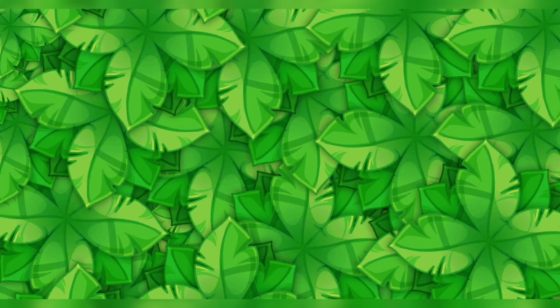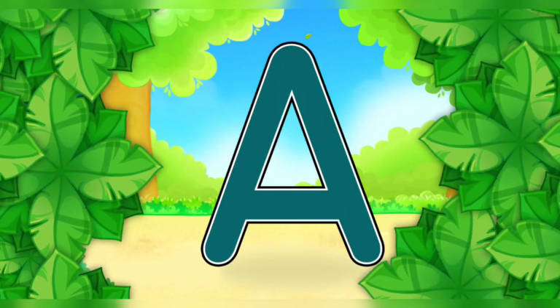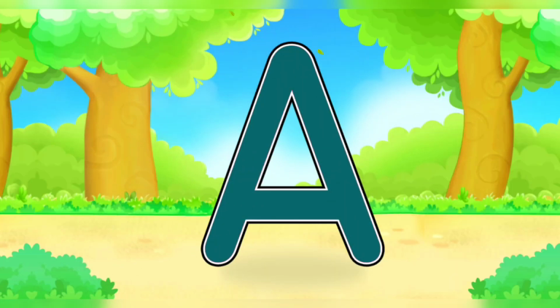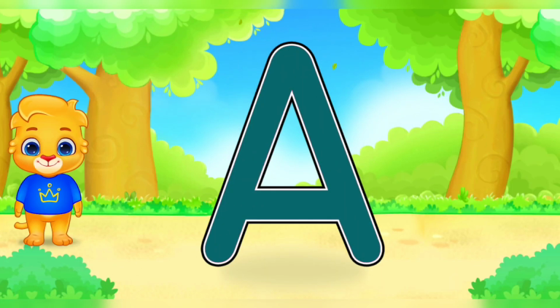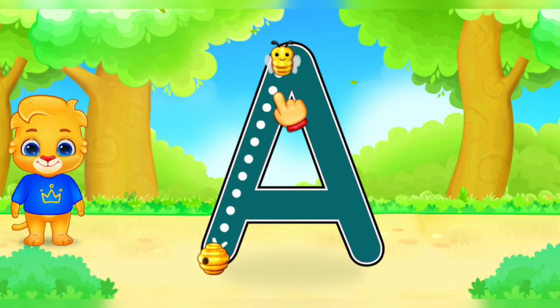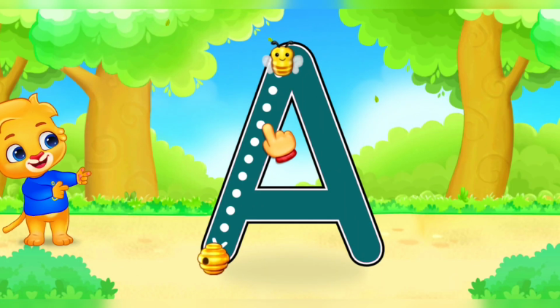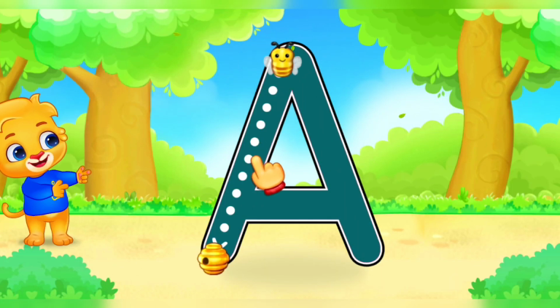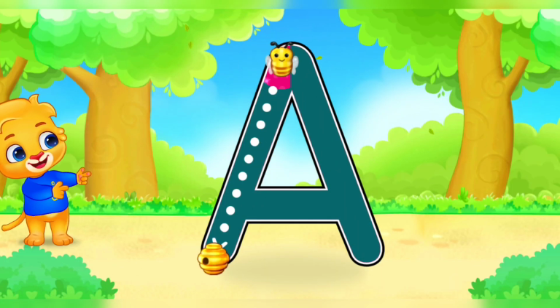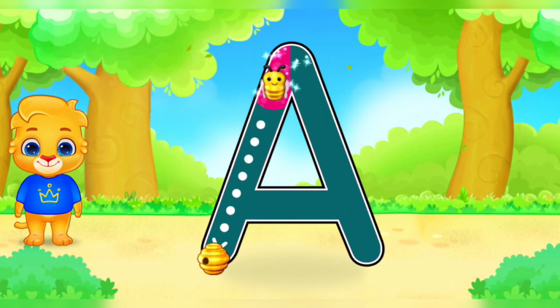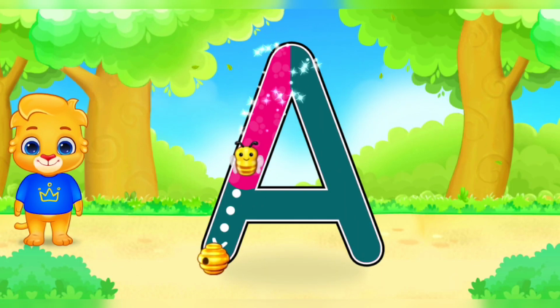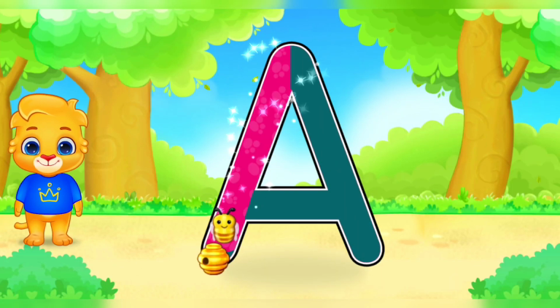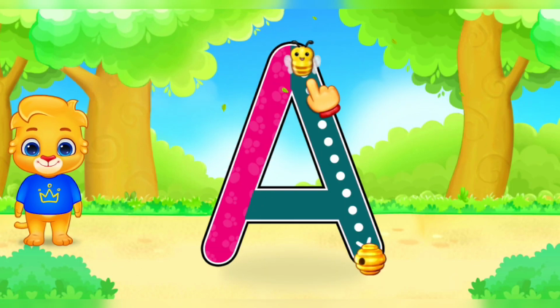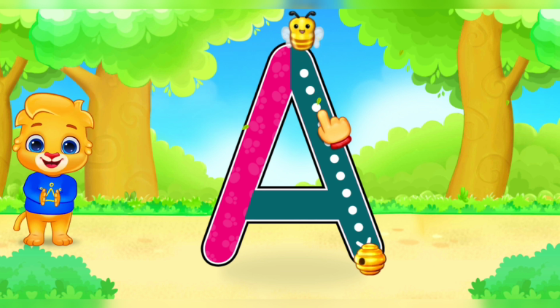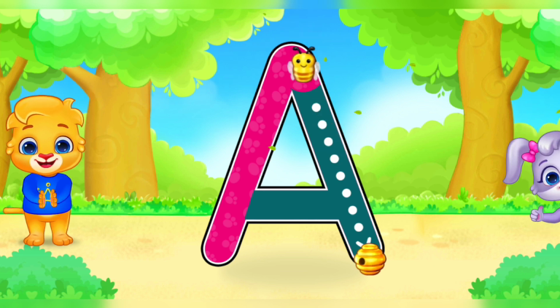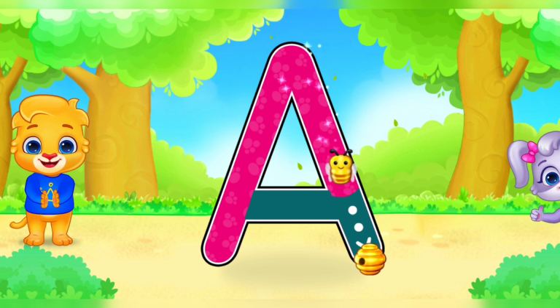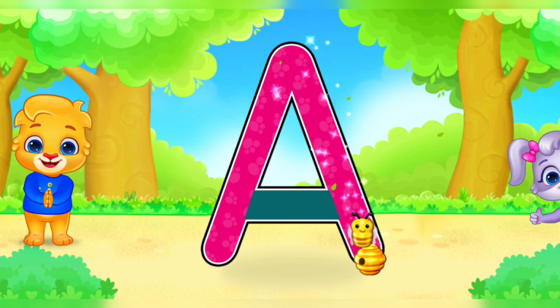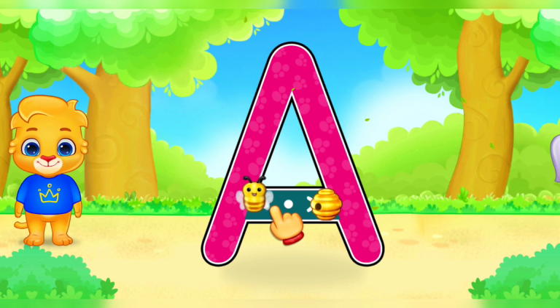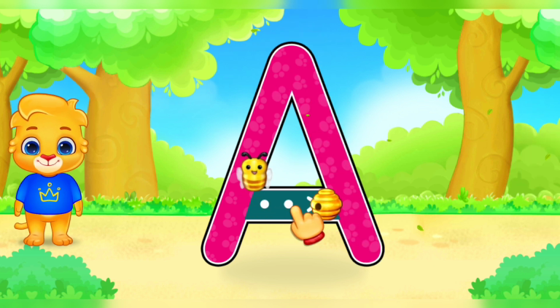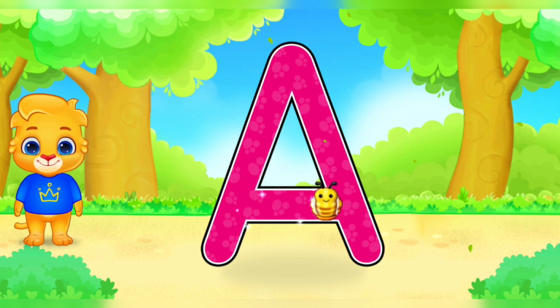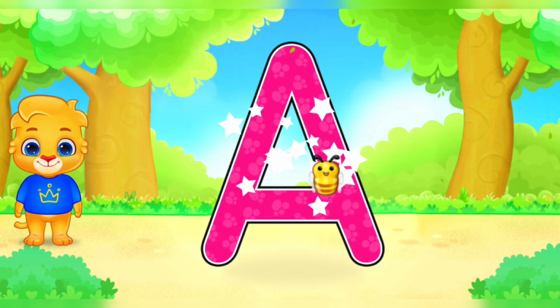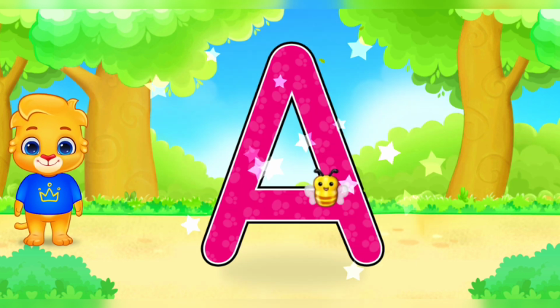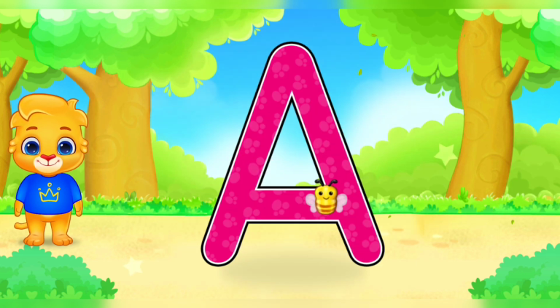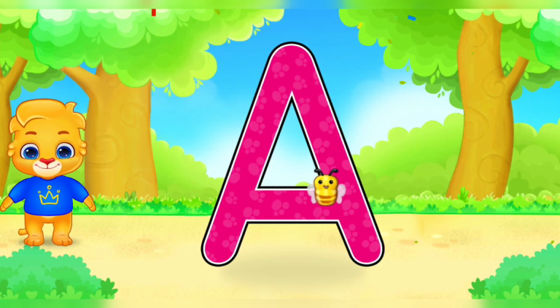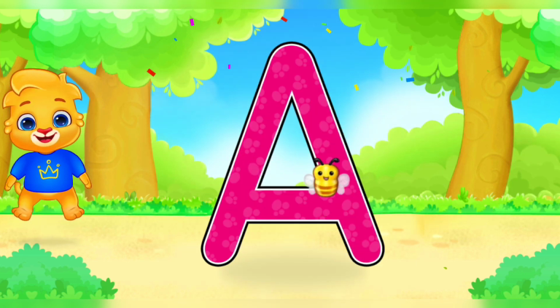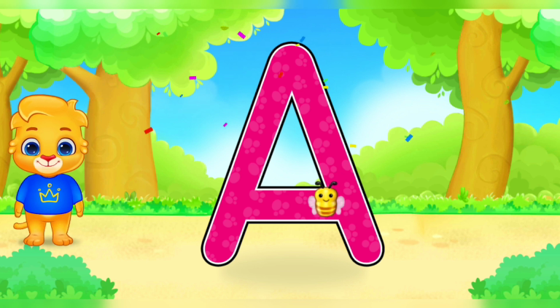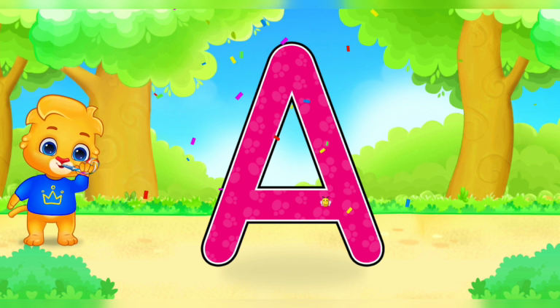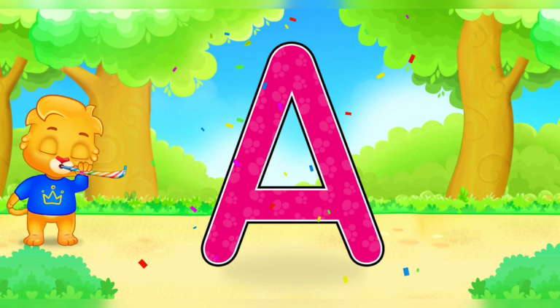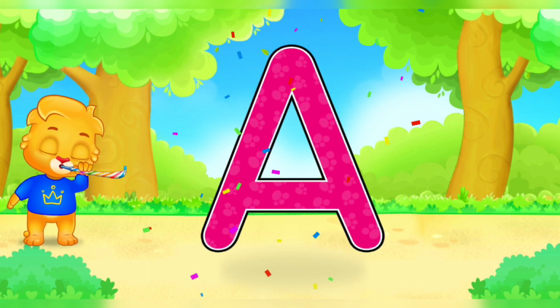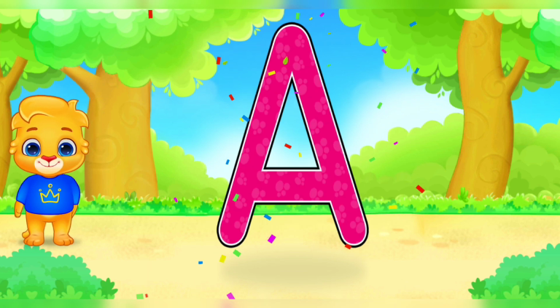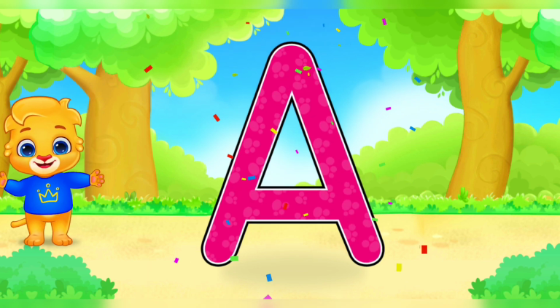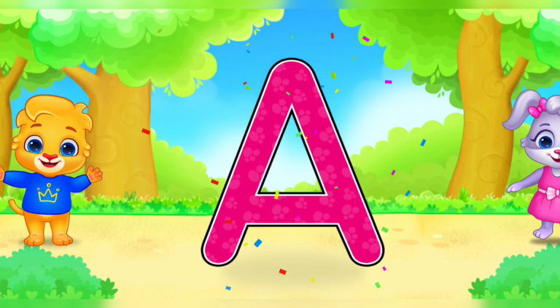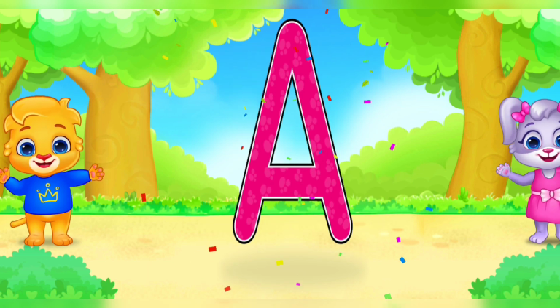A. A. Good job! Perfect! Amazing! Woohoo! A is for Apple.